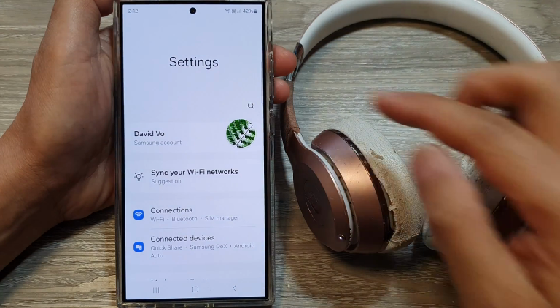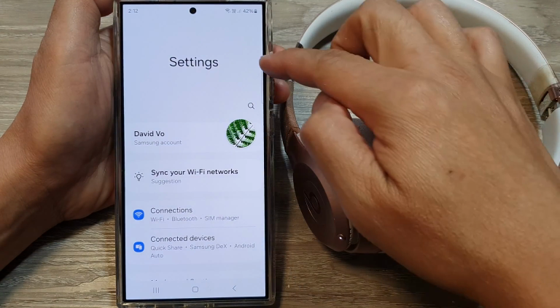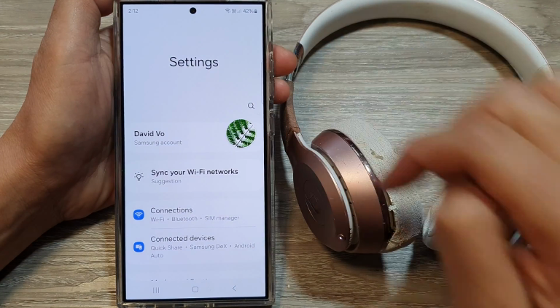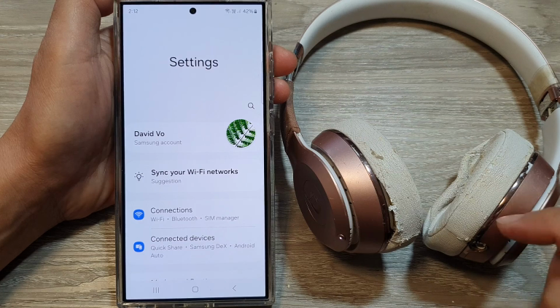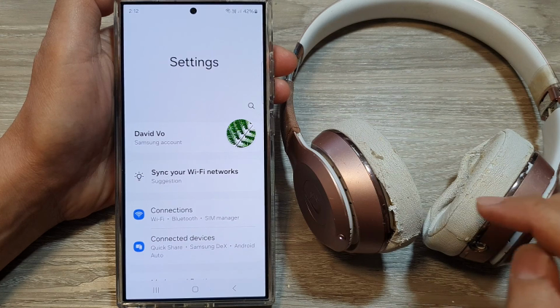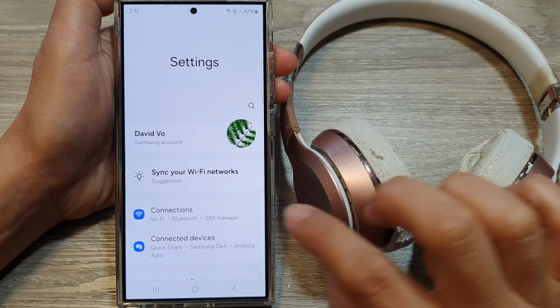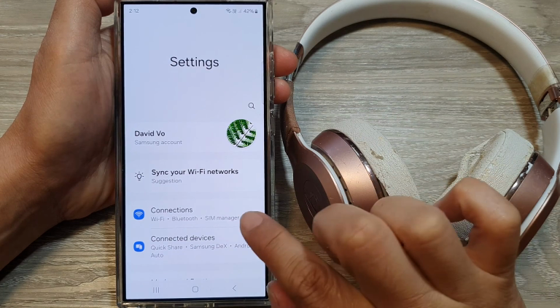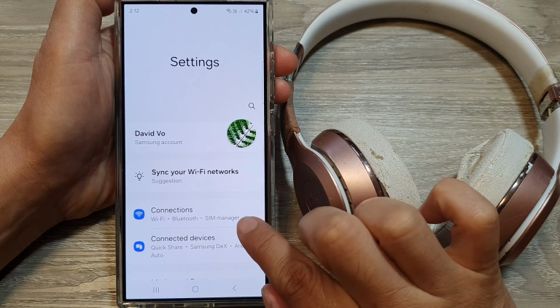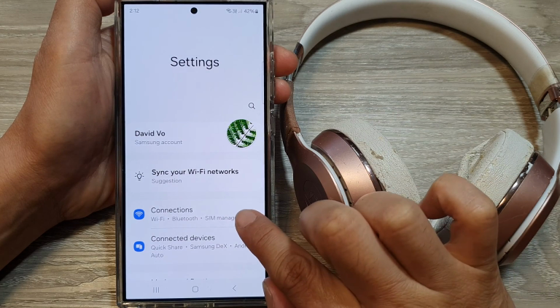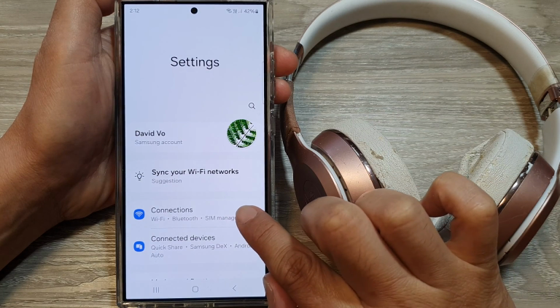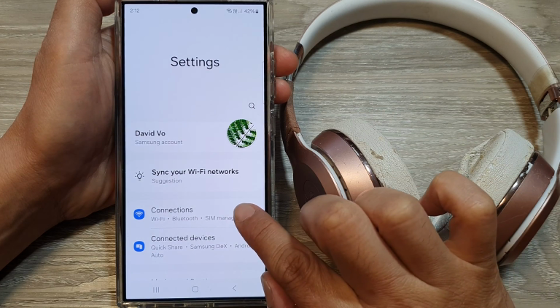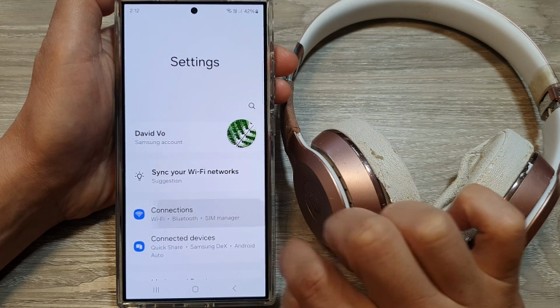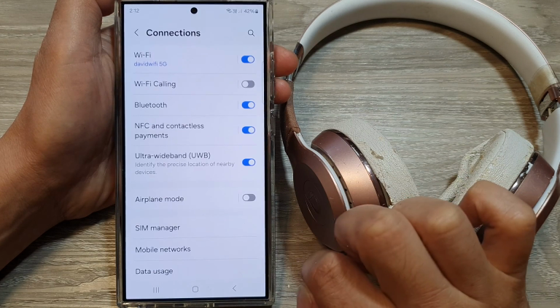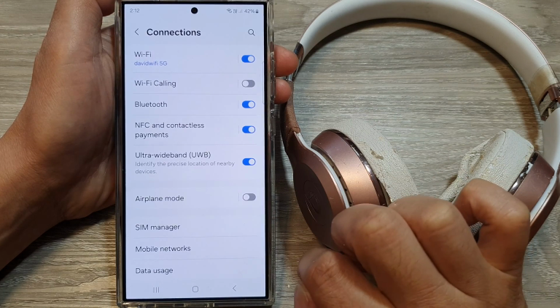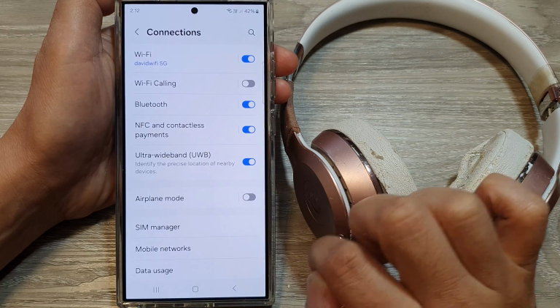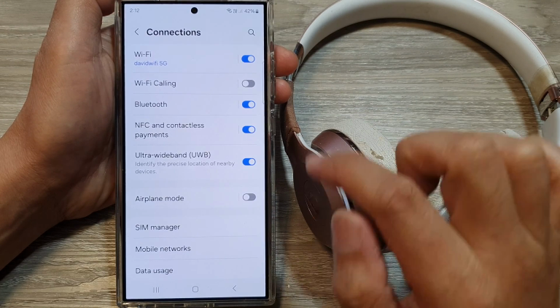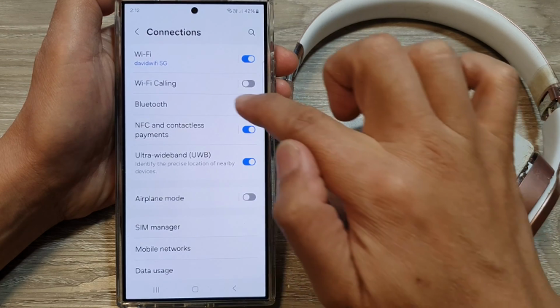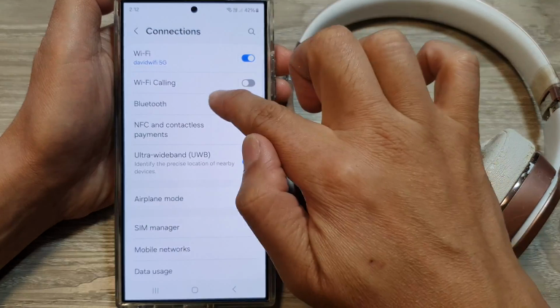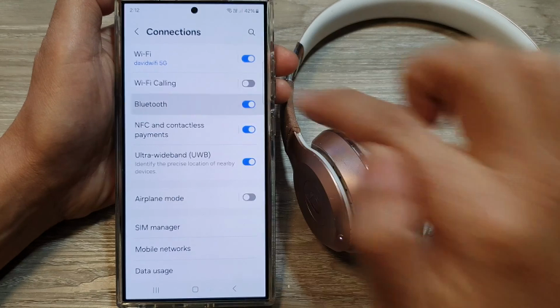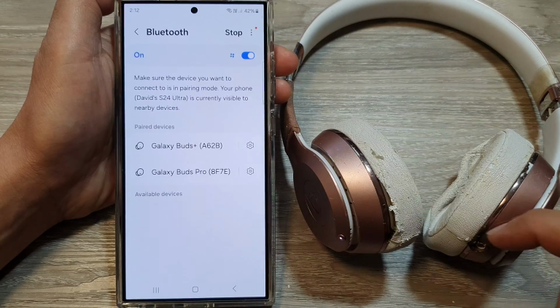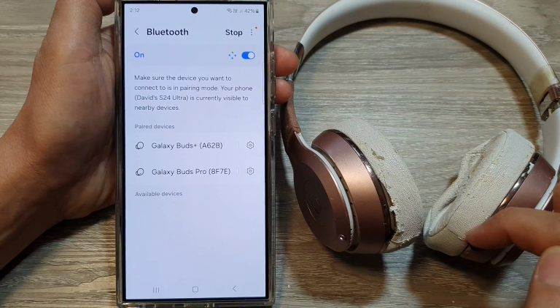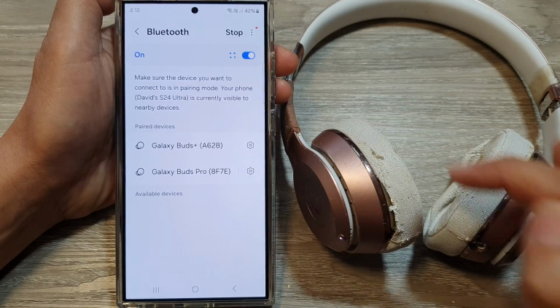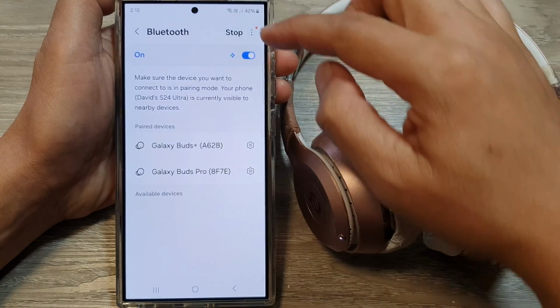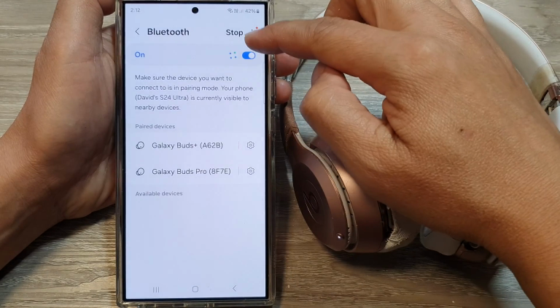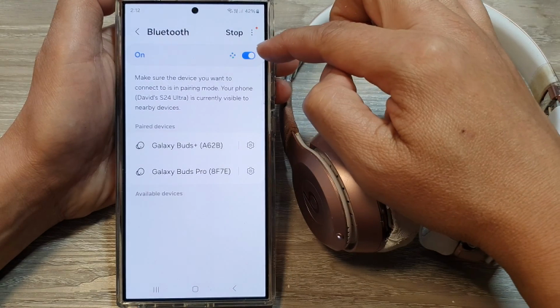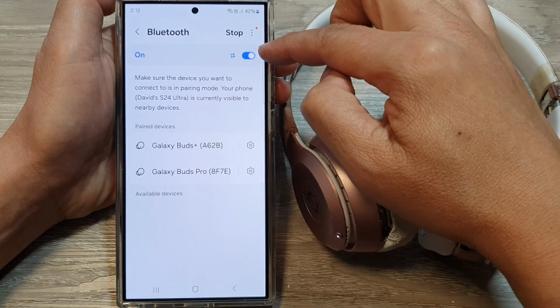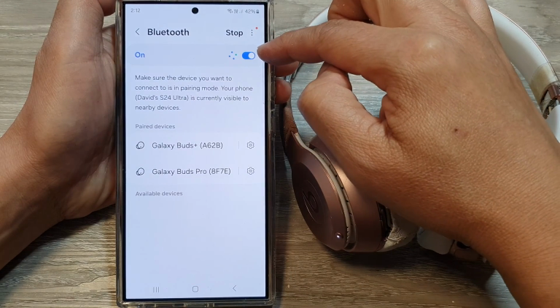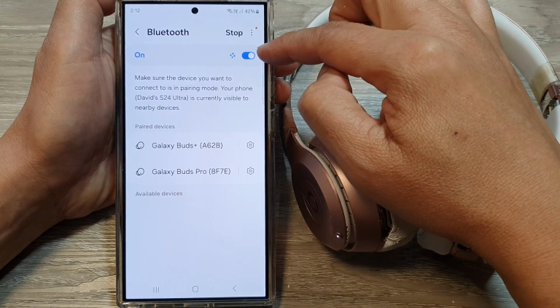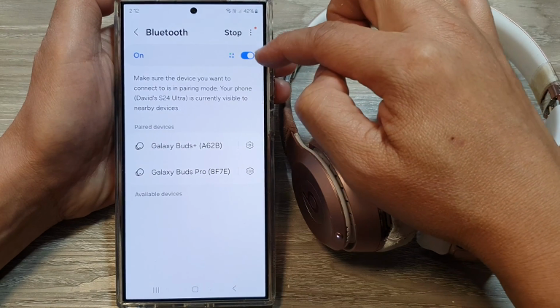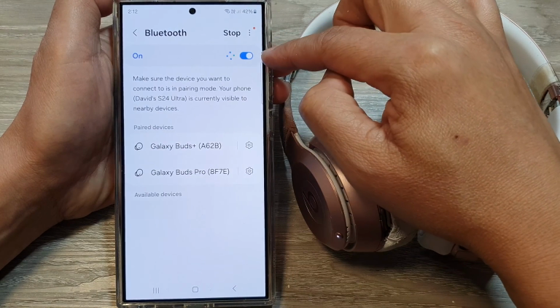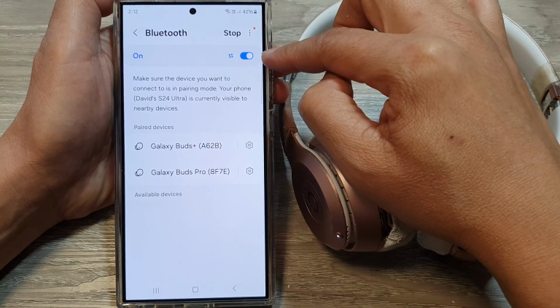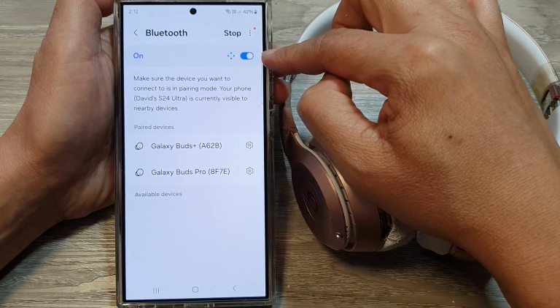Next, in the settings page, go down and then tap on Connections. After that, tap on Bluetooth and make sure Bluetooth is turned on at the top by tapping on the toggle button.